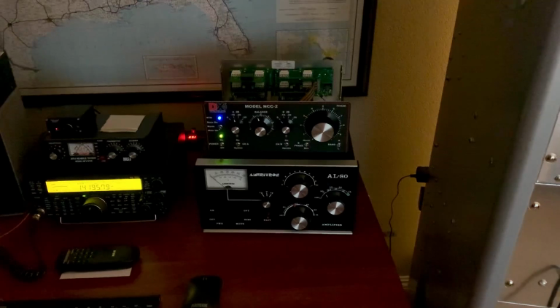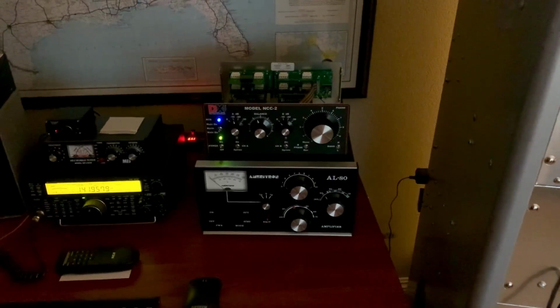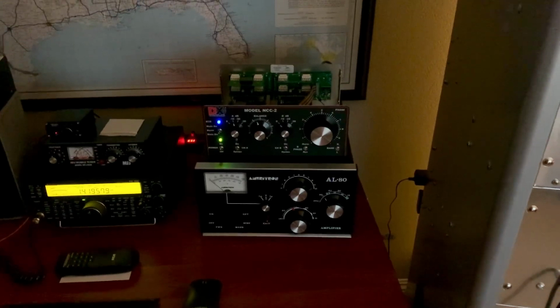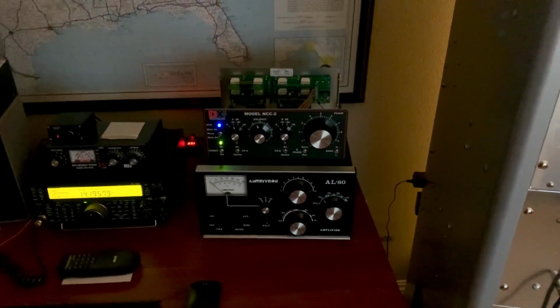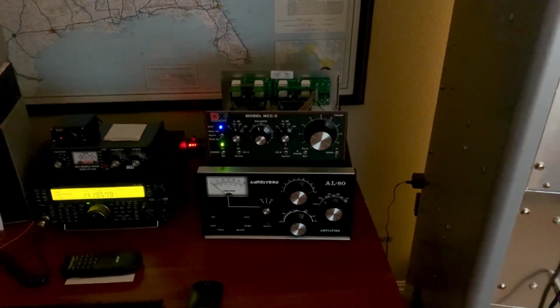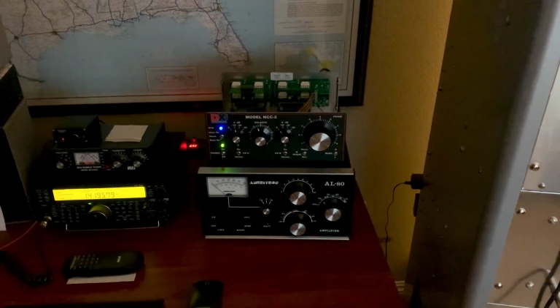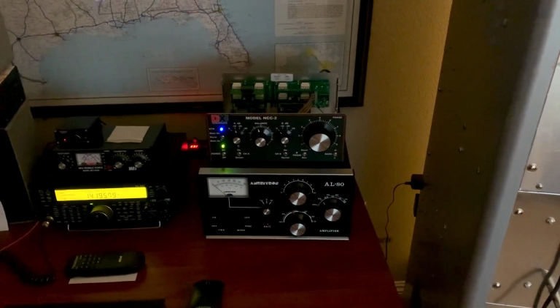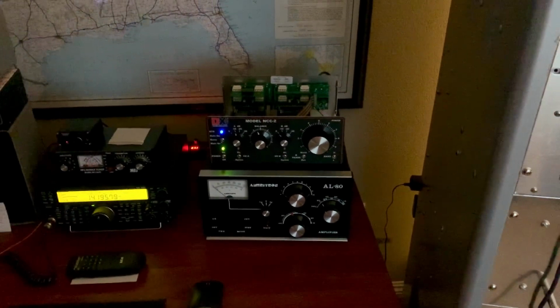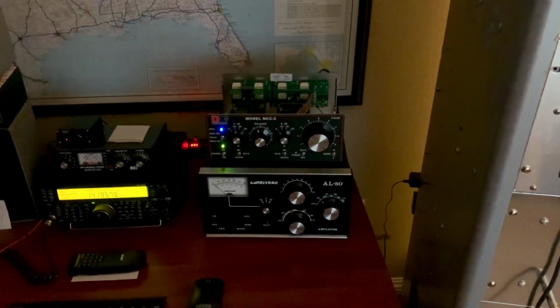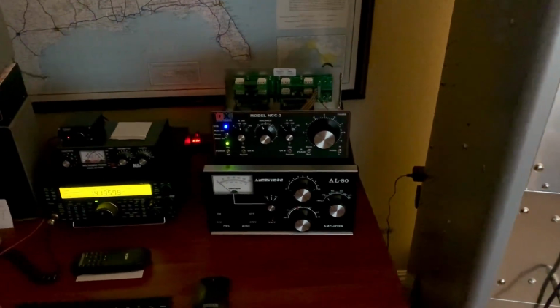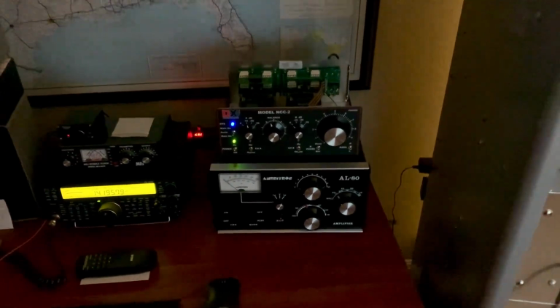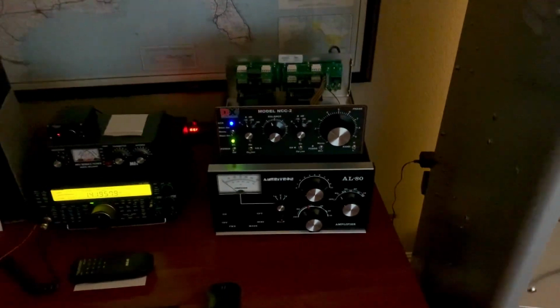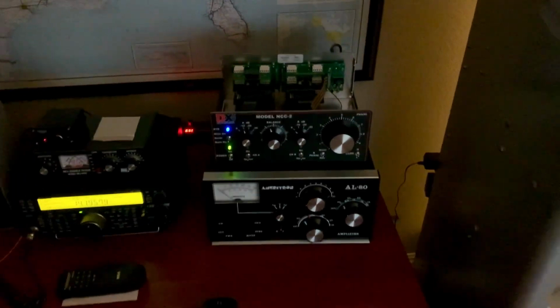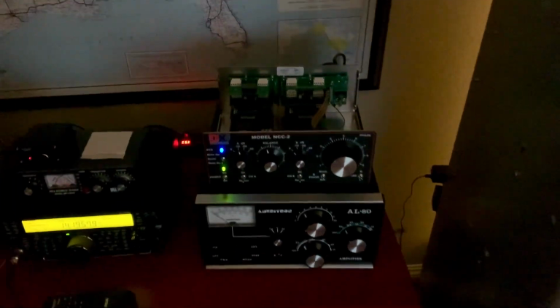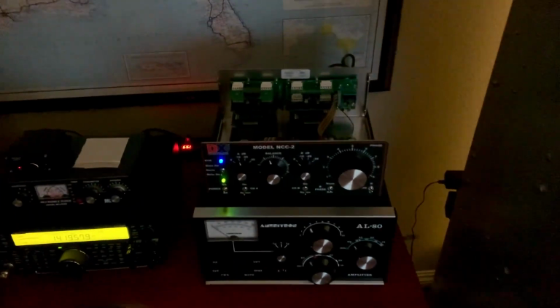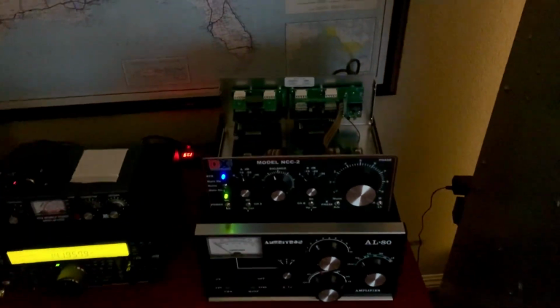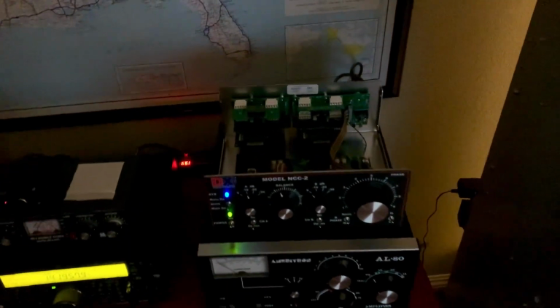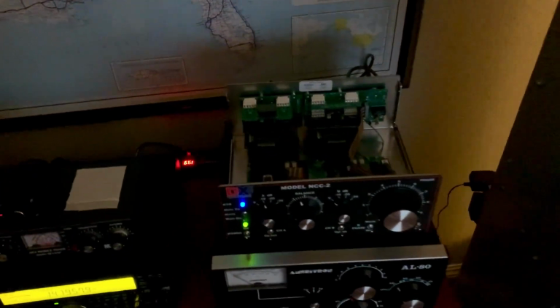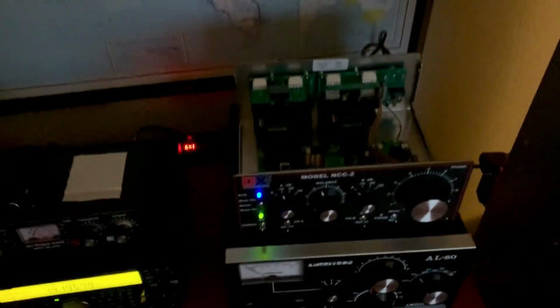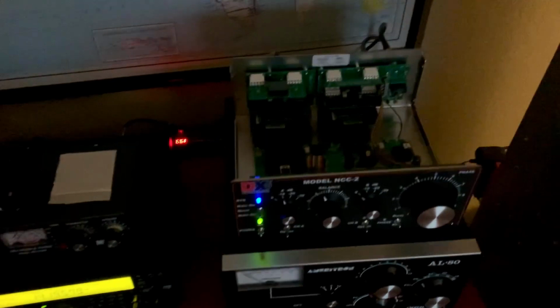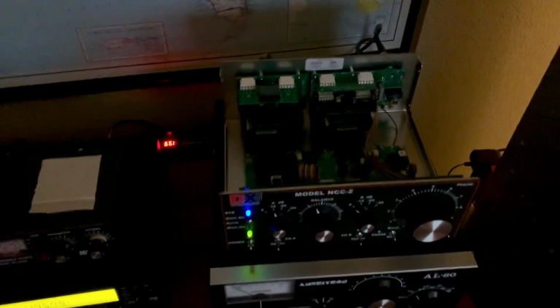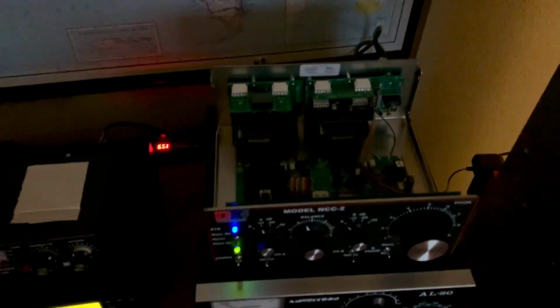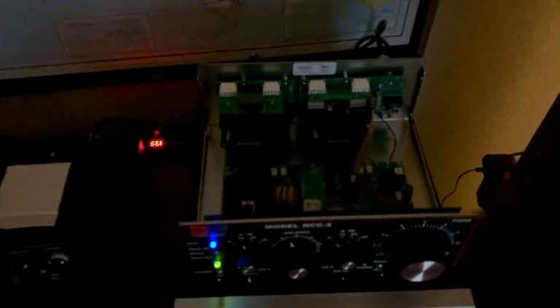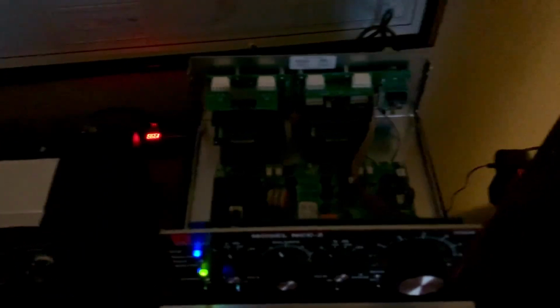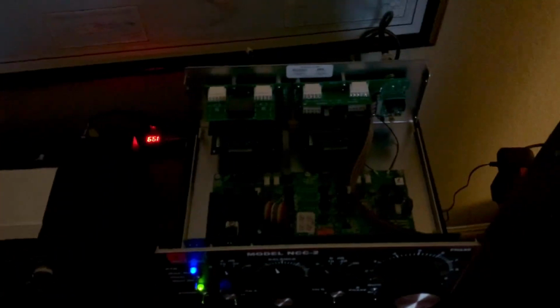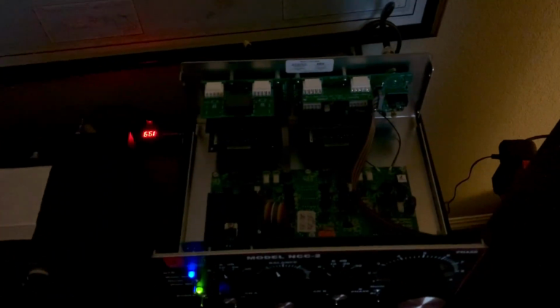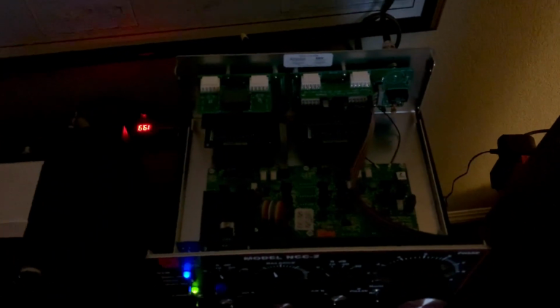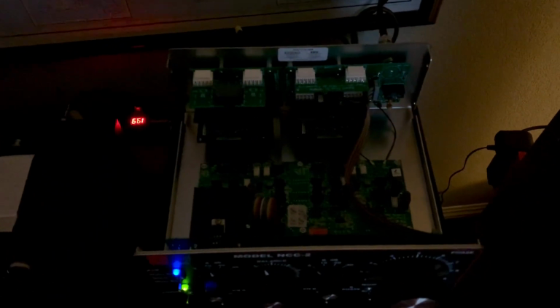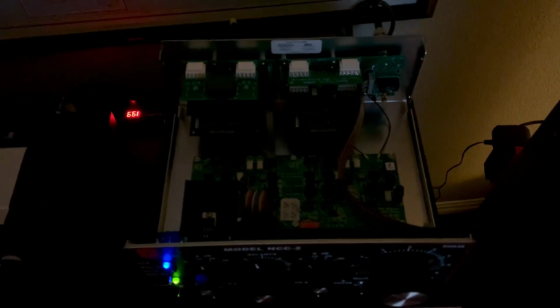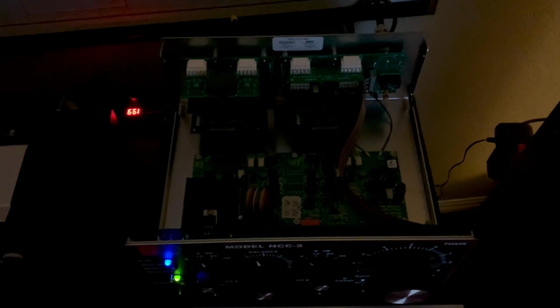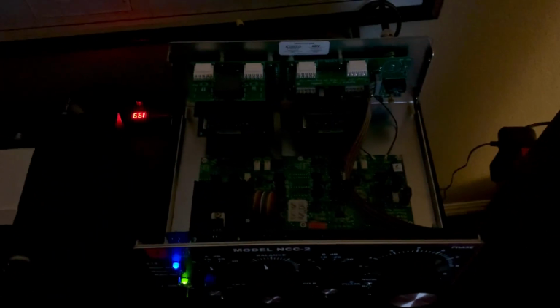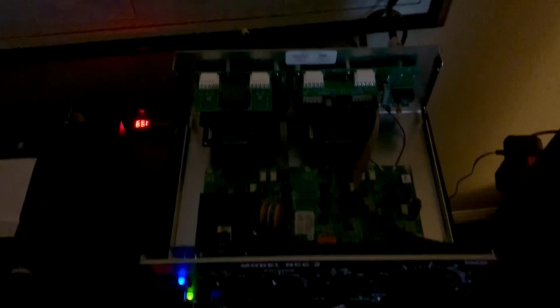Hey, it's W5HRO. Back to this NCC-2 noise reduction unit, phasing unit.